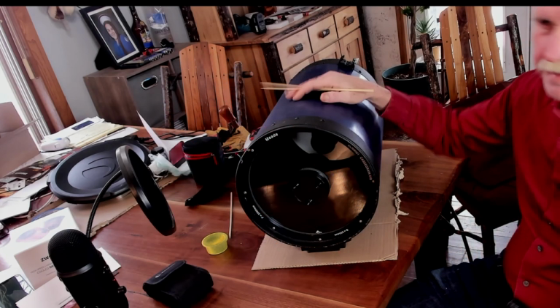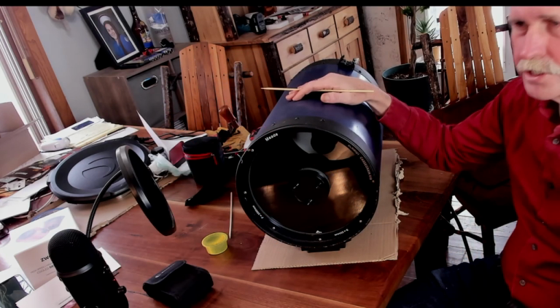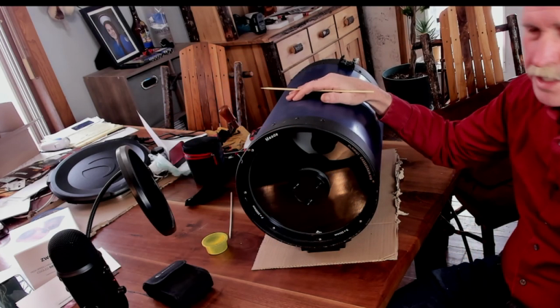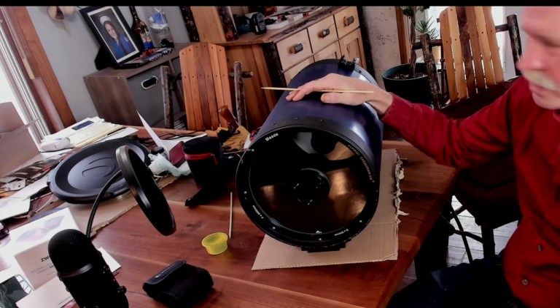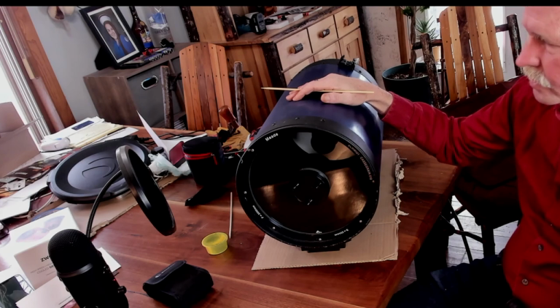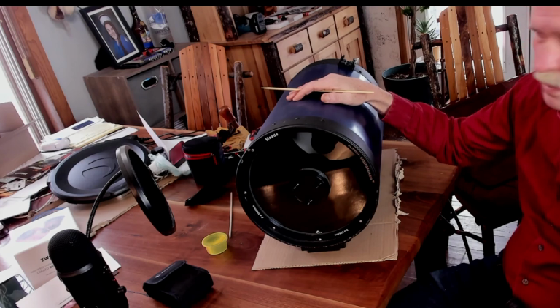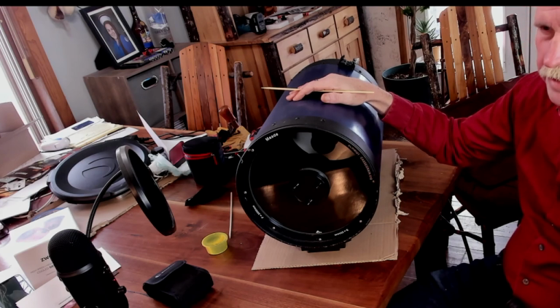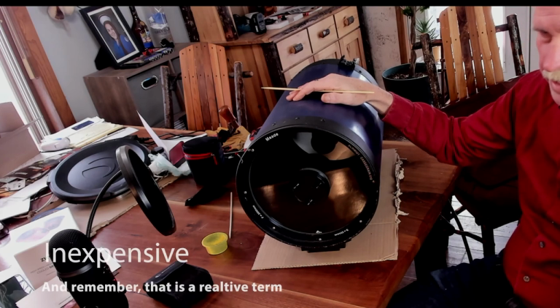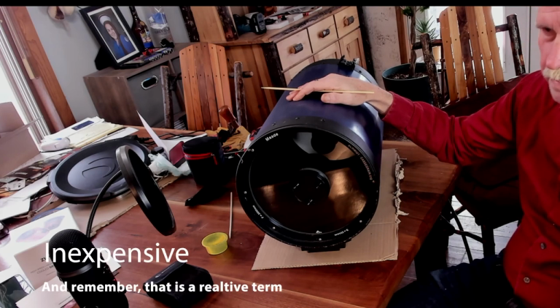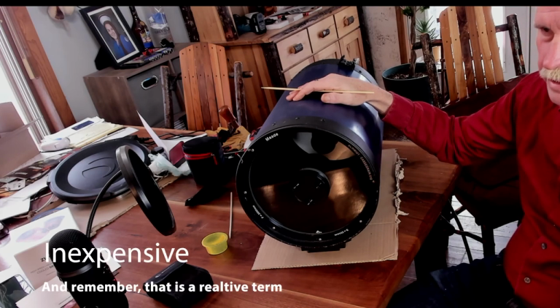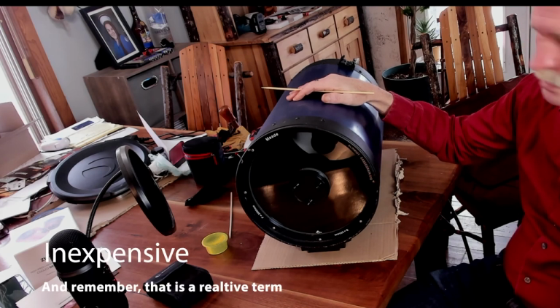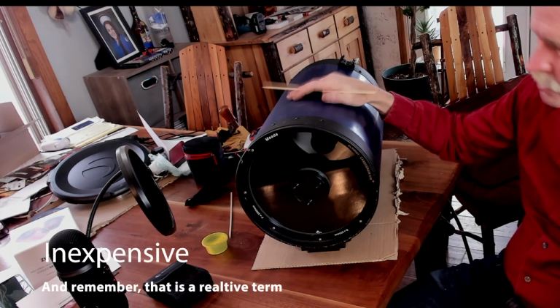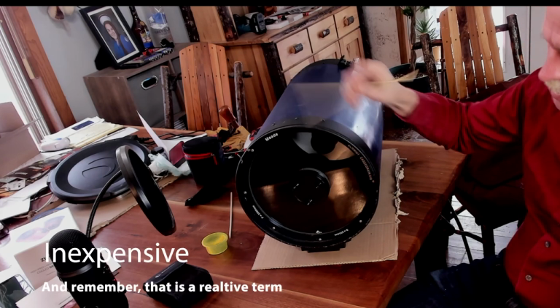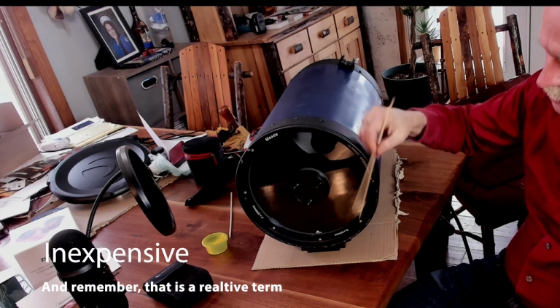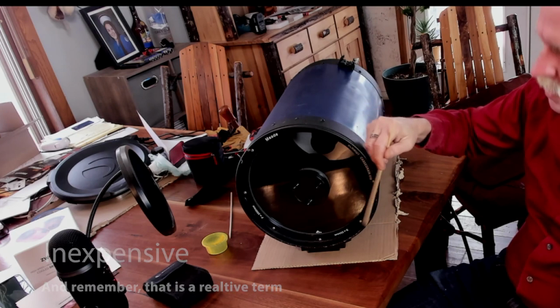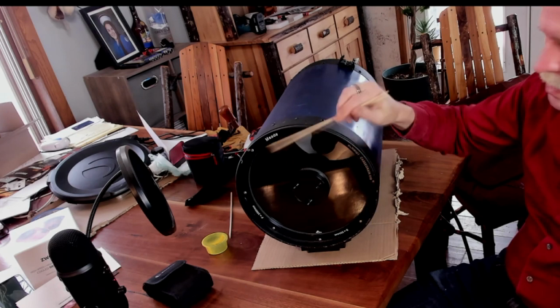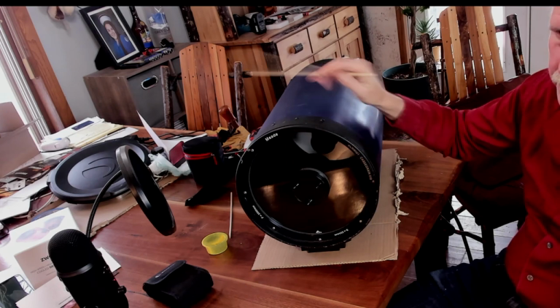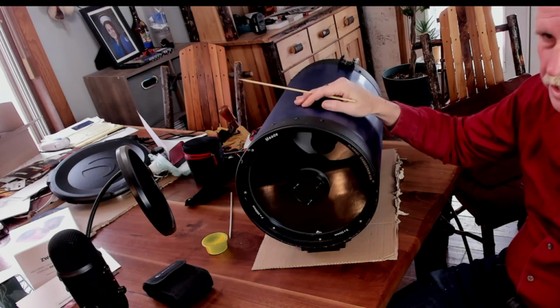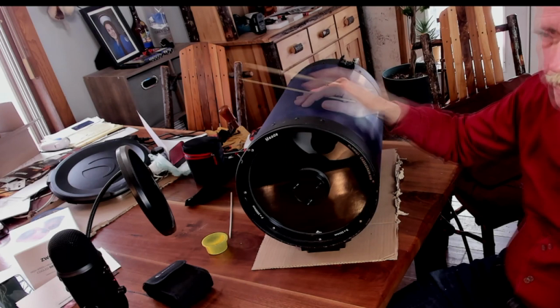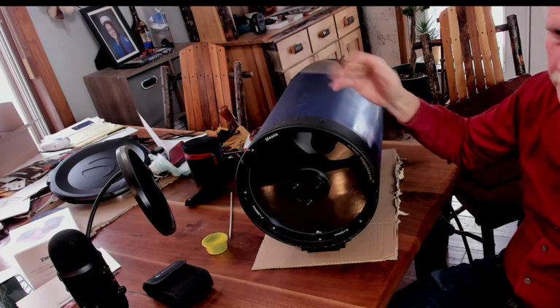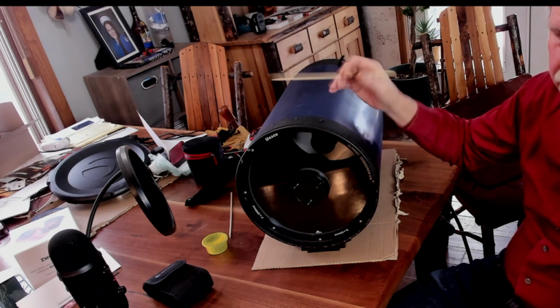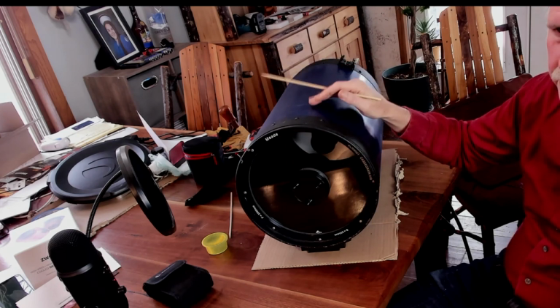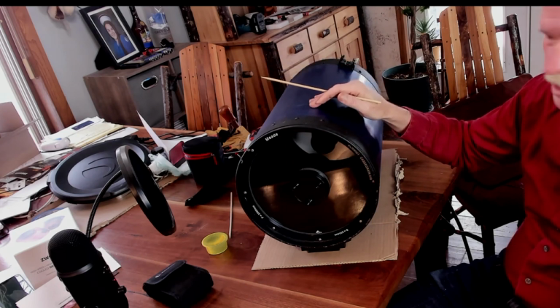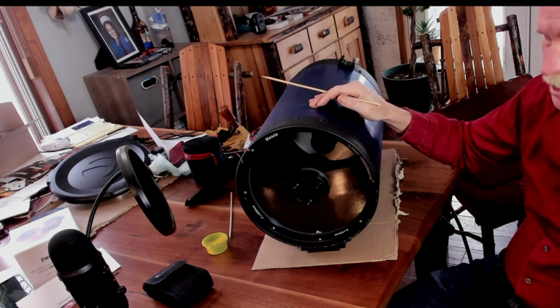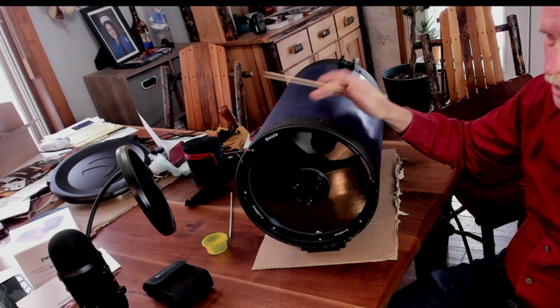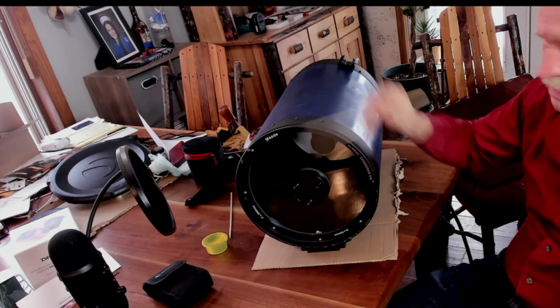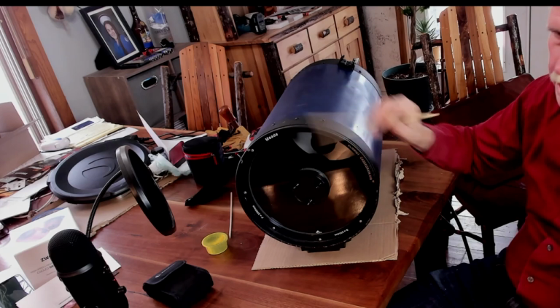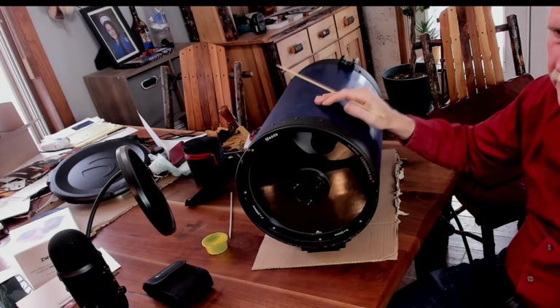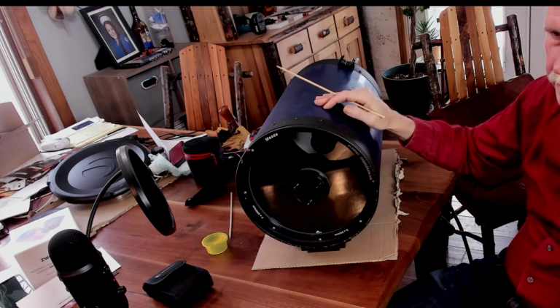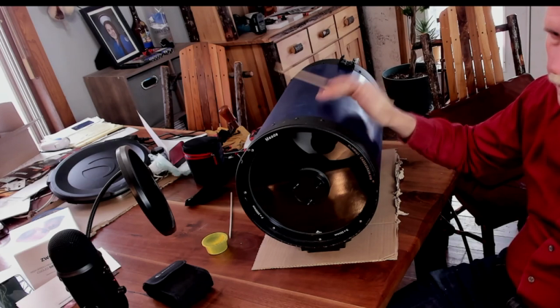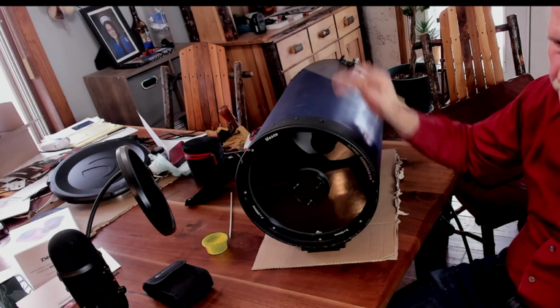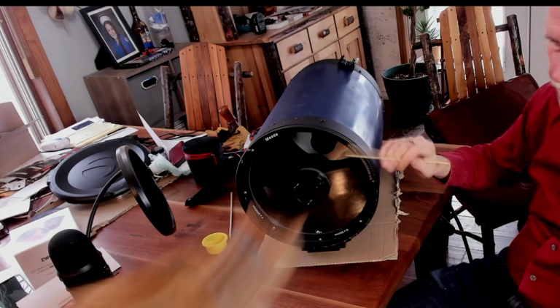The advantage of an SCT is that they are relatively inexpensive compared to a large refractor. For example, you can get a 10-inch SCT for about $800 to $1,000, whereas a 6-inch refractor can run you $15,000.